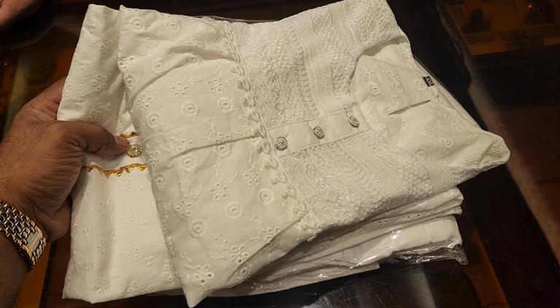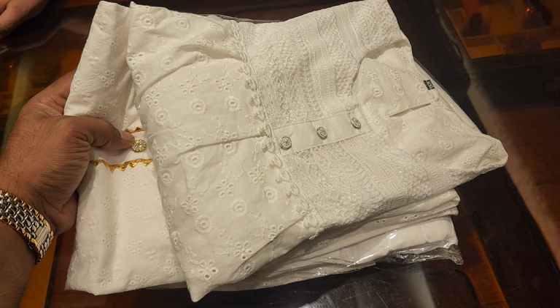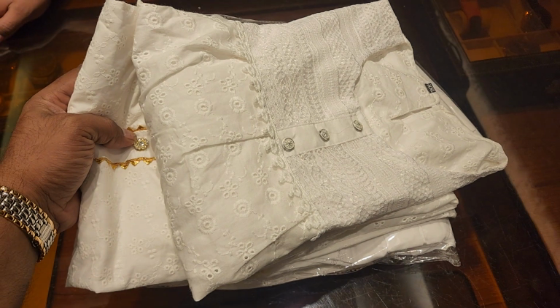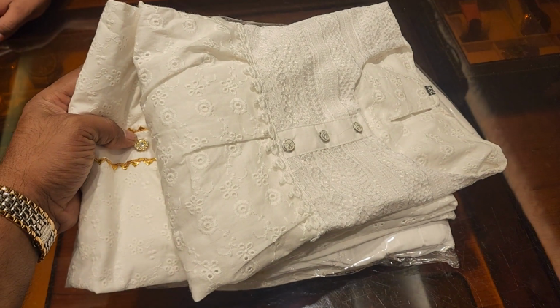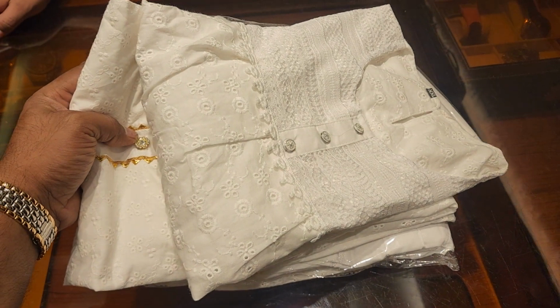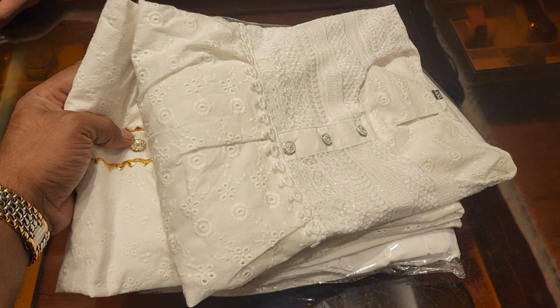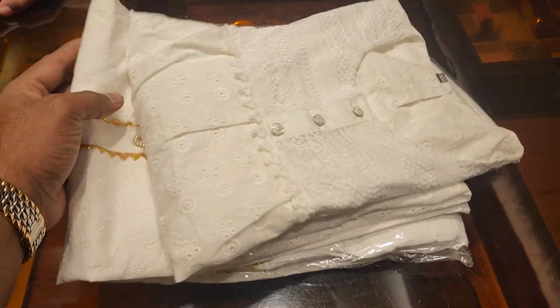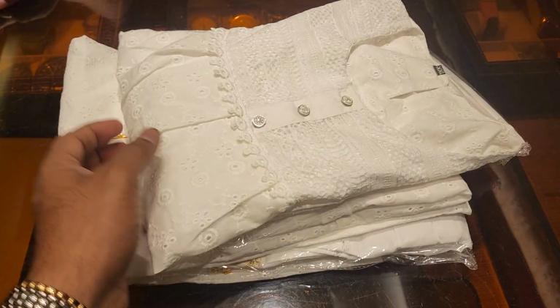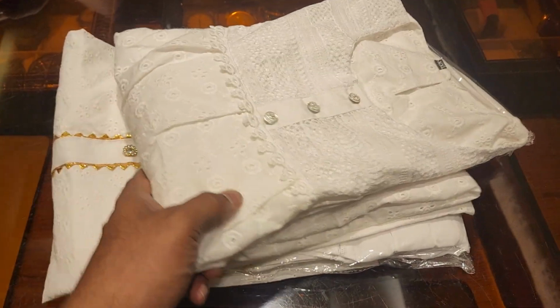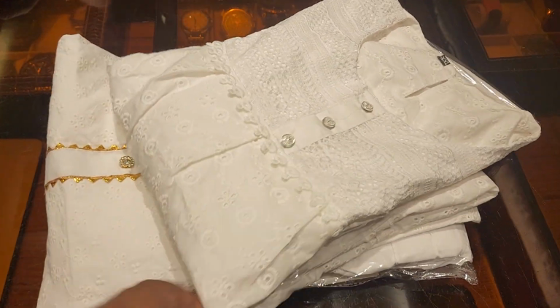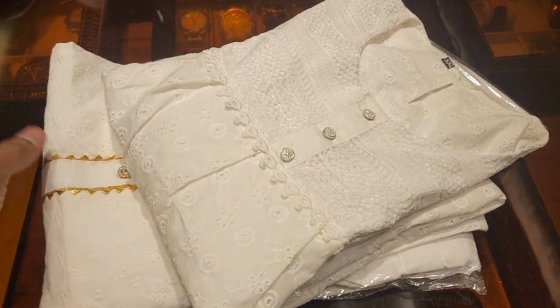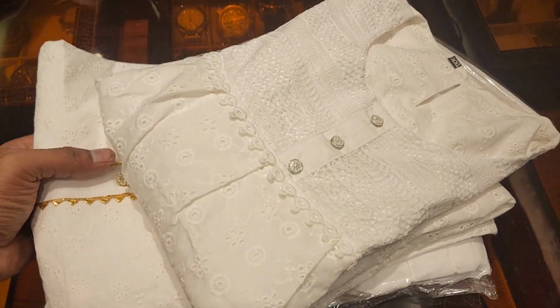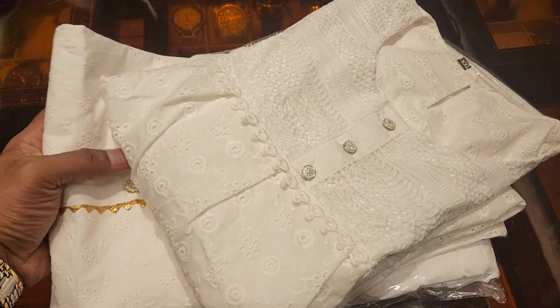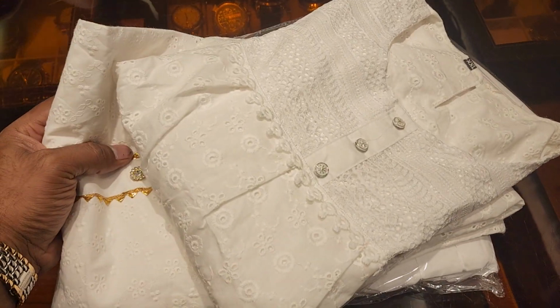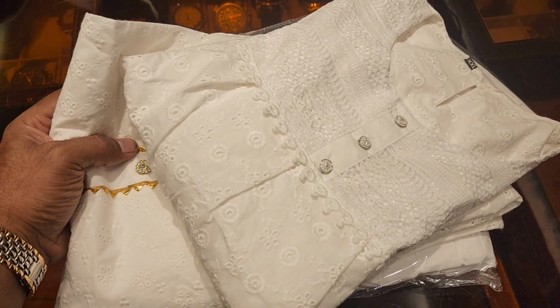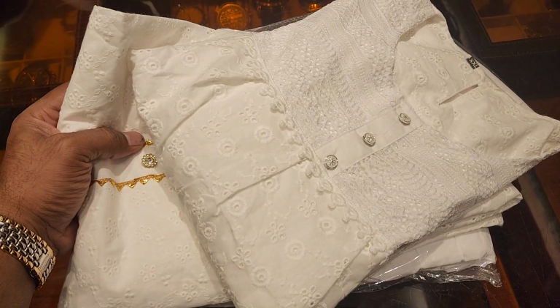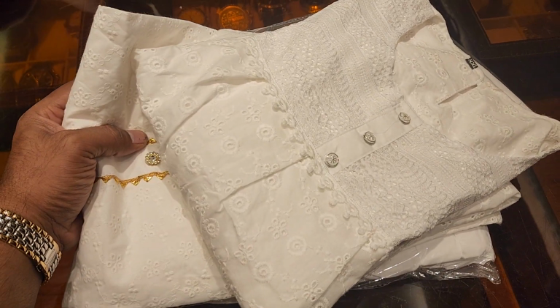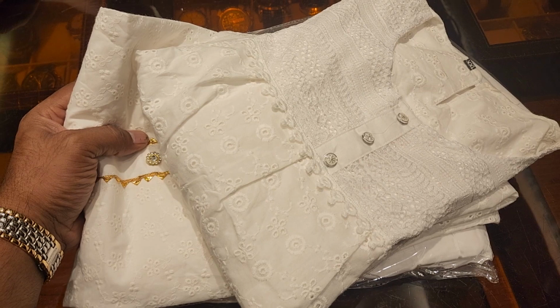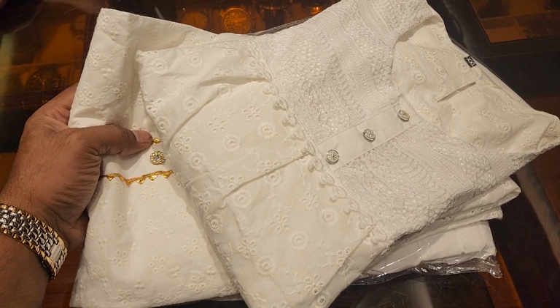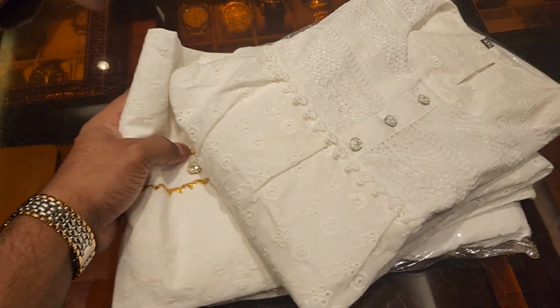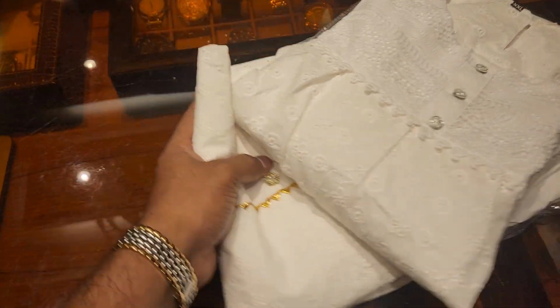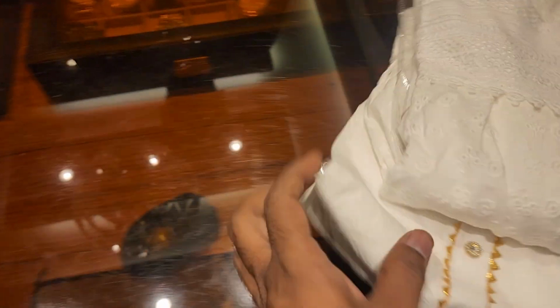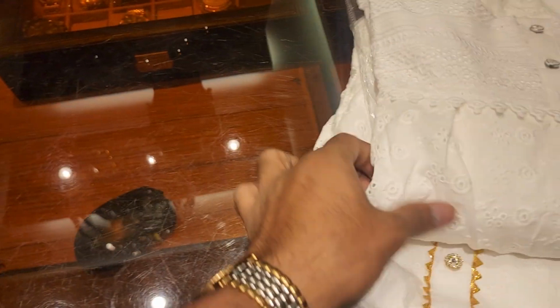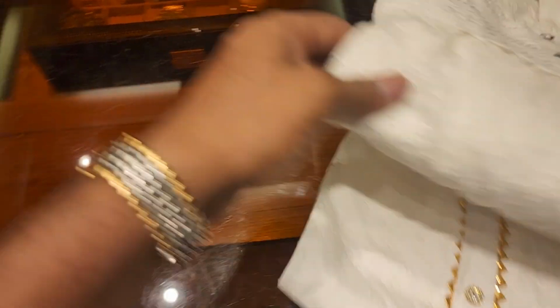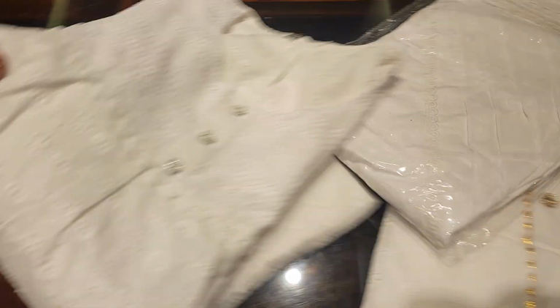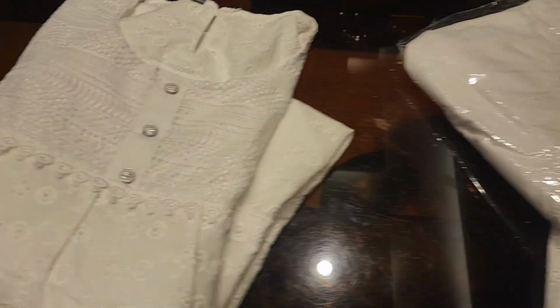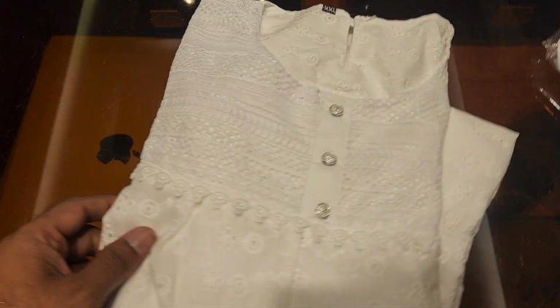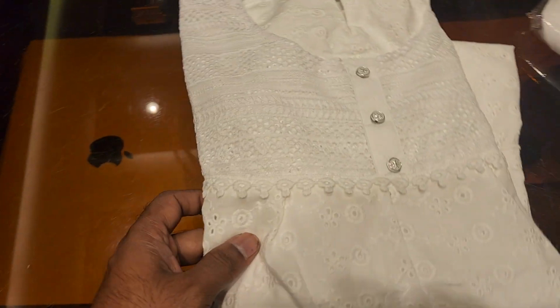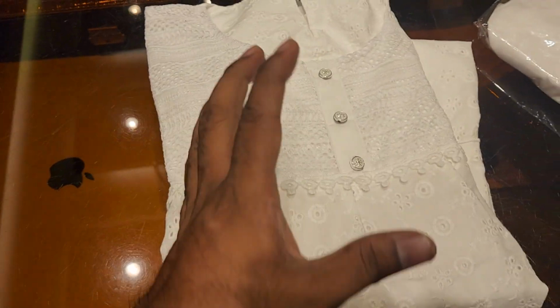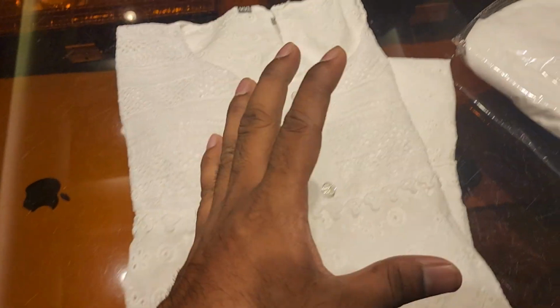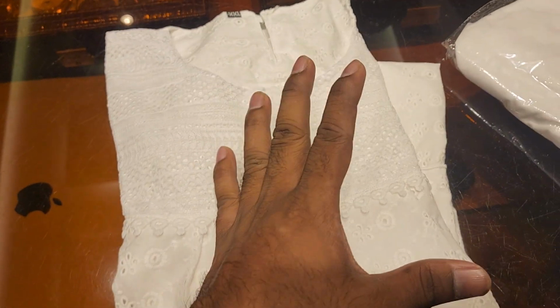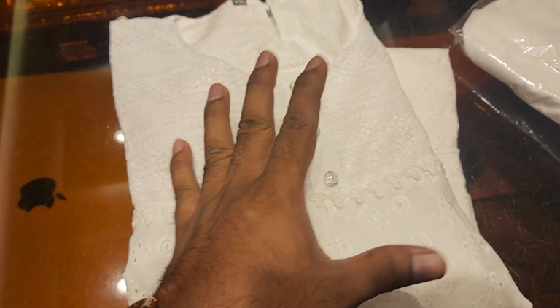As-salamu alaykum, welcome to my dress collection. This is a ready two-piece collection. First, we will see this dress — this is an oyster style, uncommon.